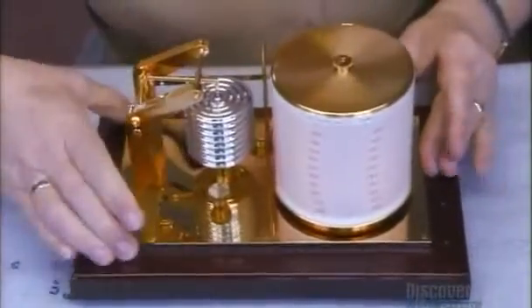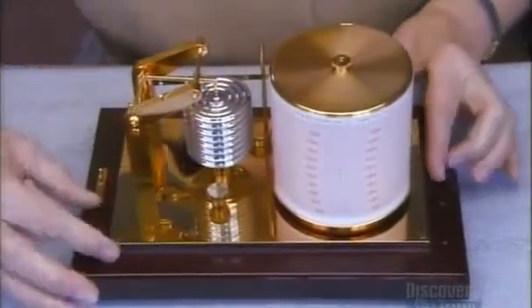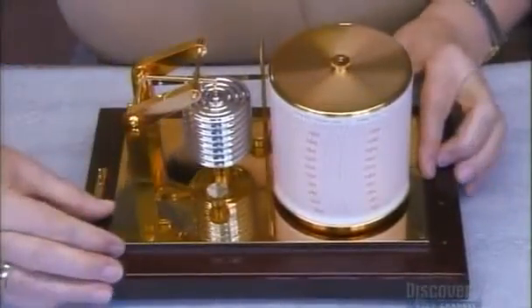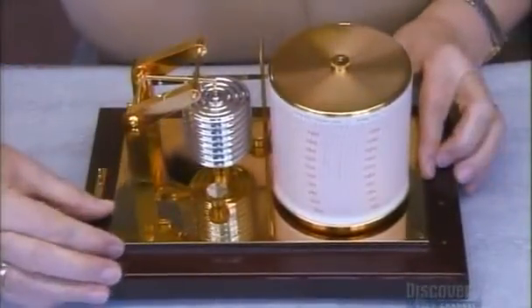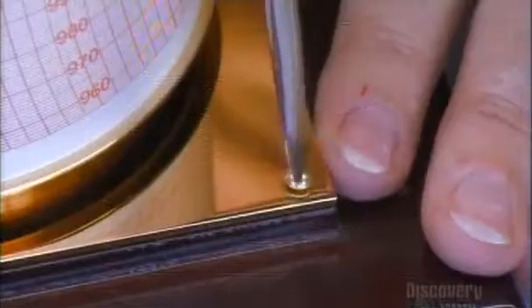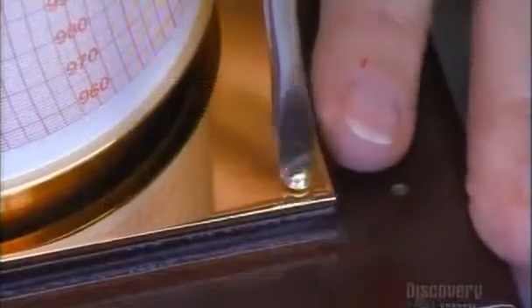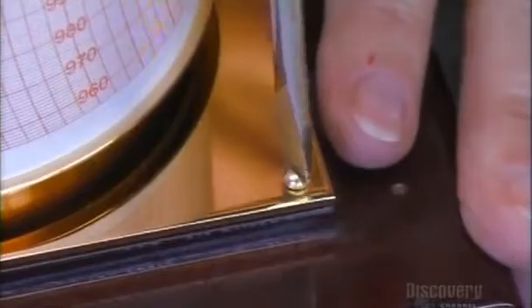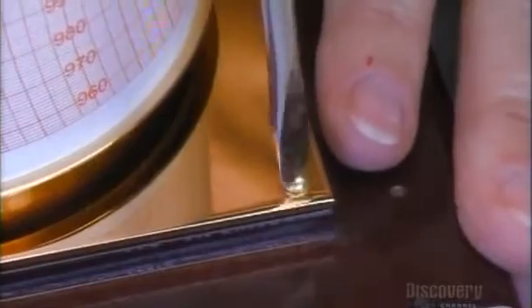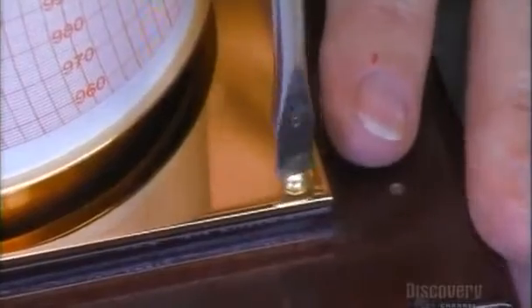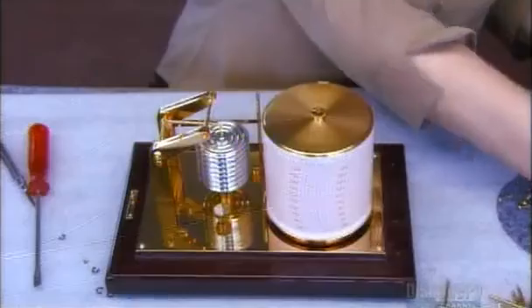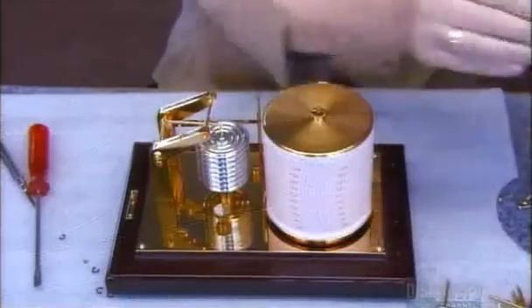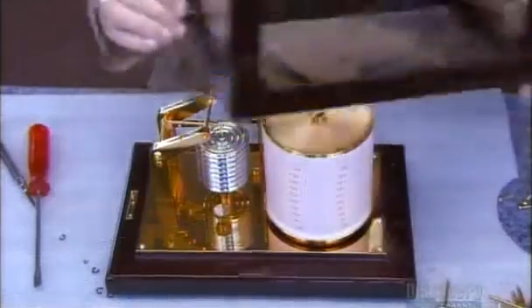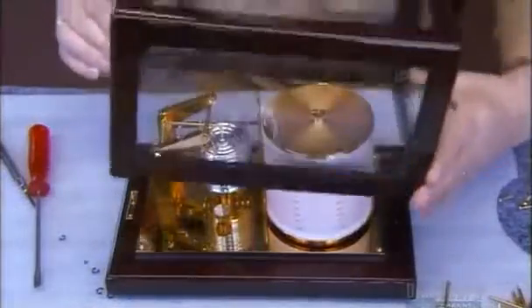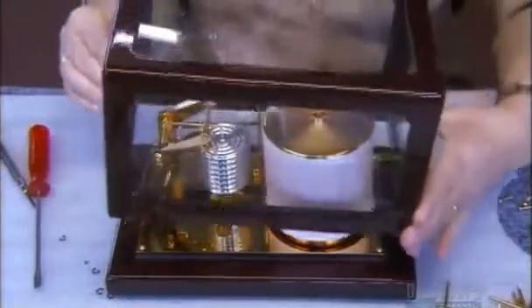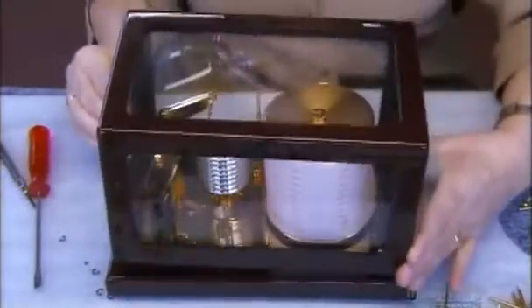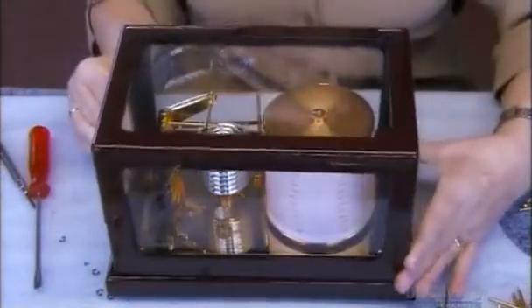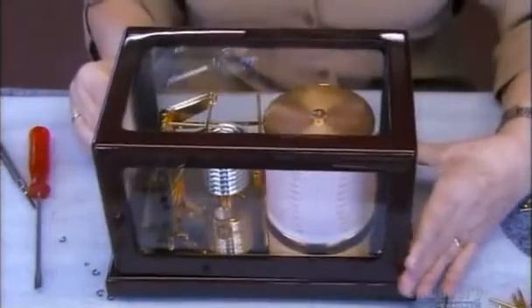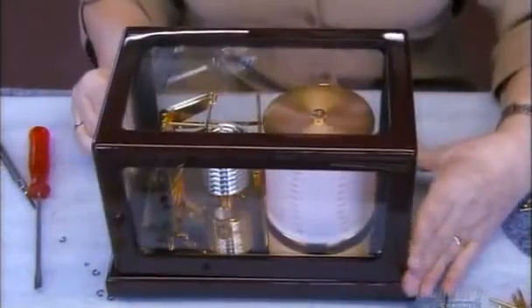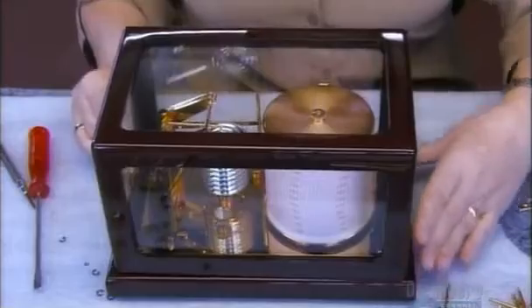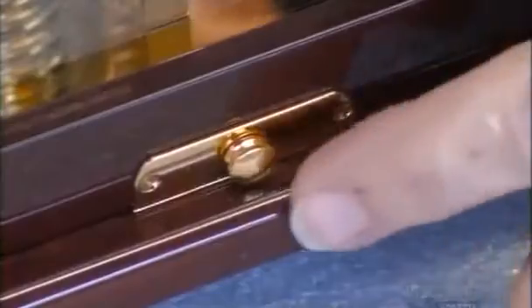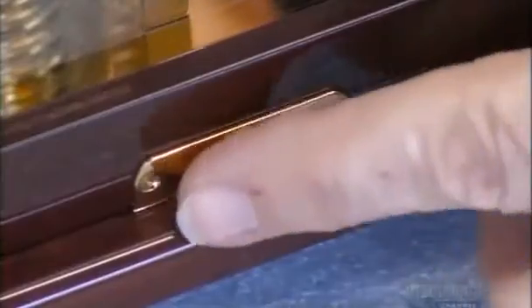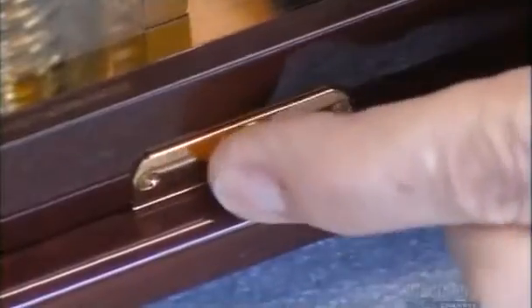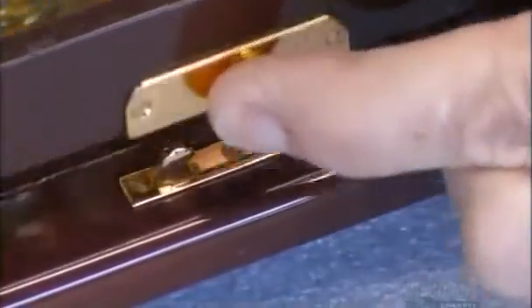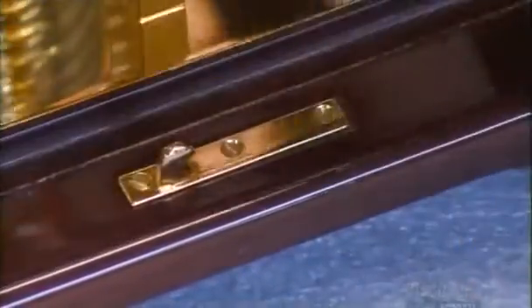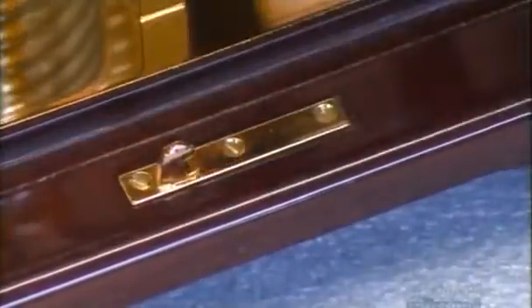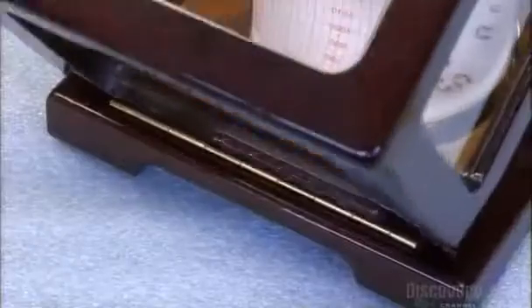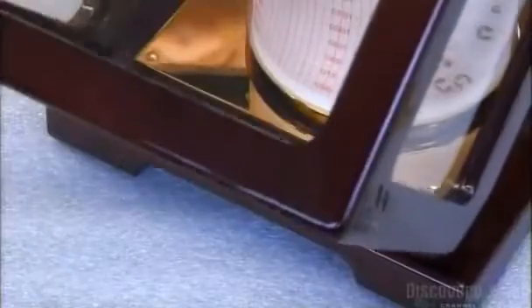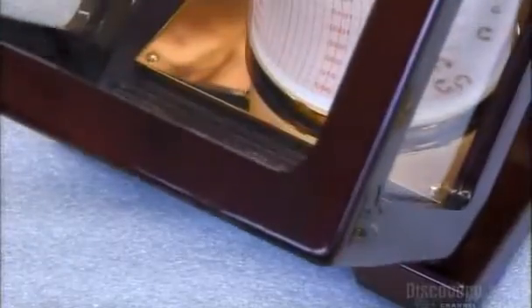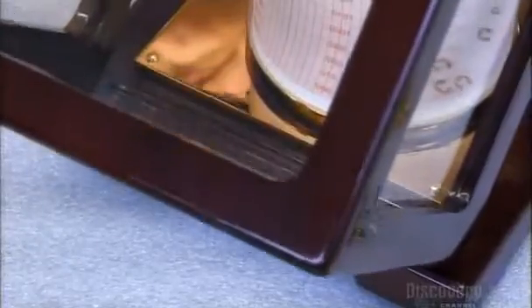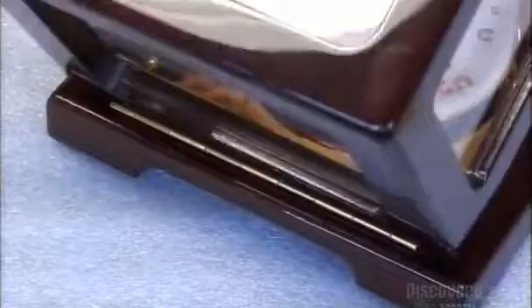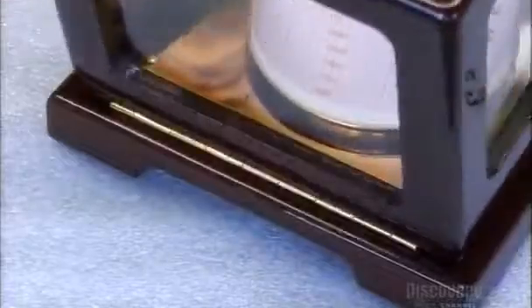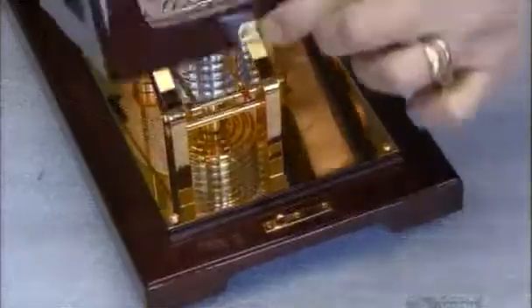The worker puts the mechanism on a mahogany base, screws it into place, then covers it with a glass and mahogany housing. Brass hinges and a closing mechanism hold the housing firmly in place and provide easy access.